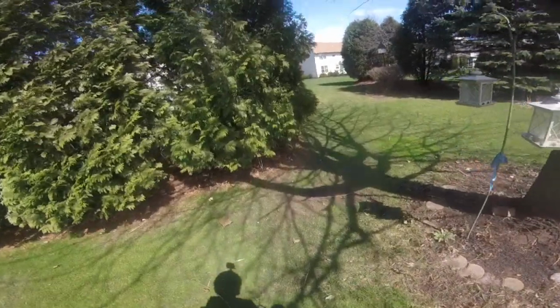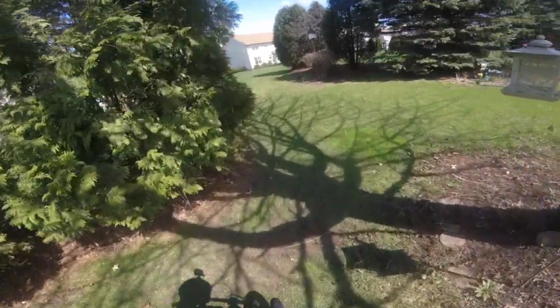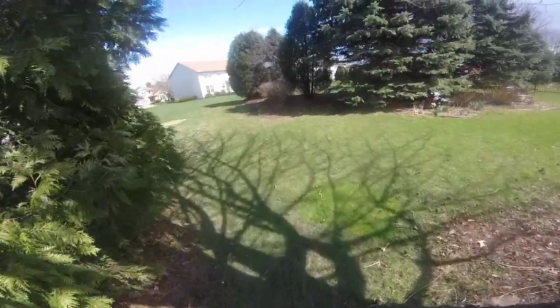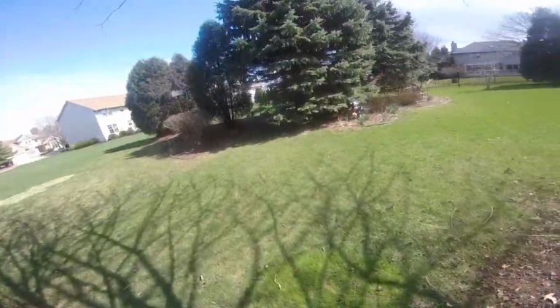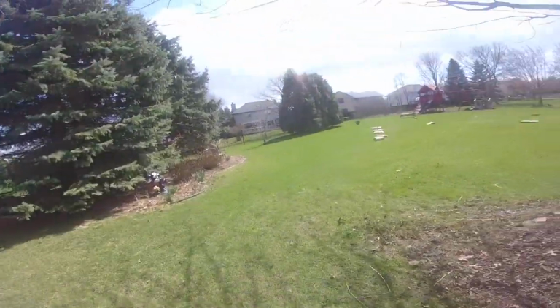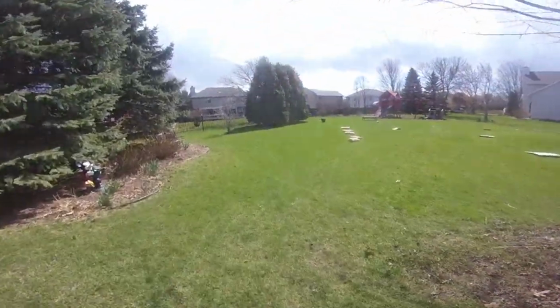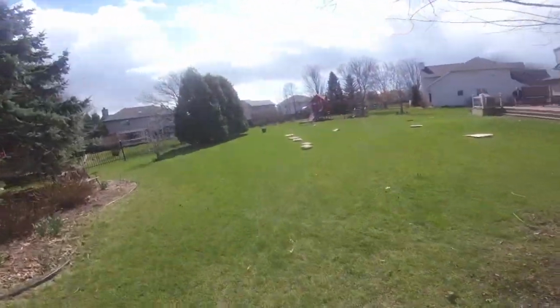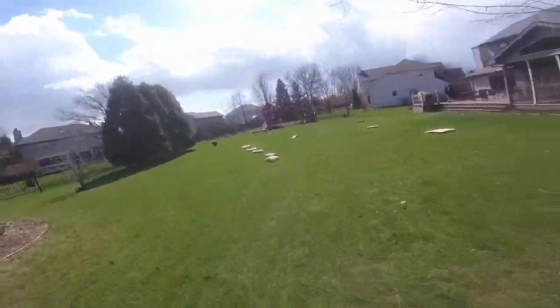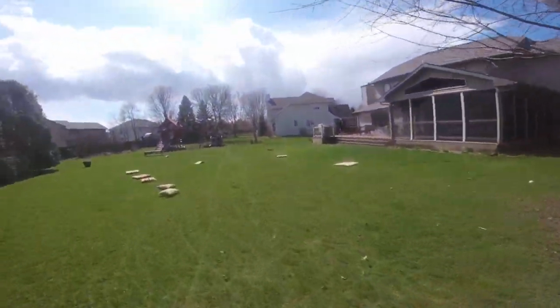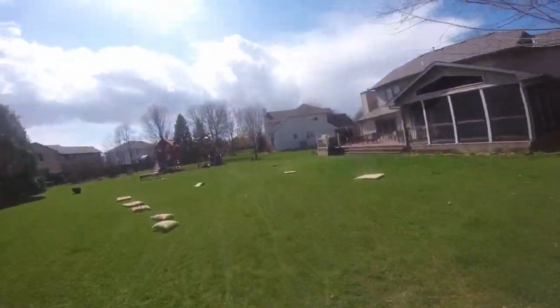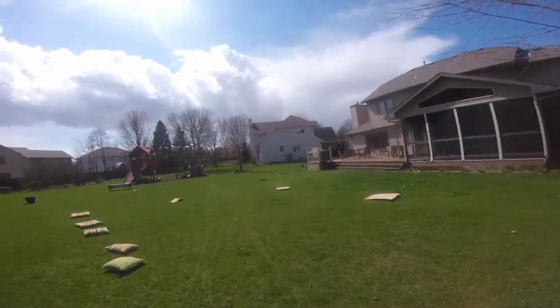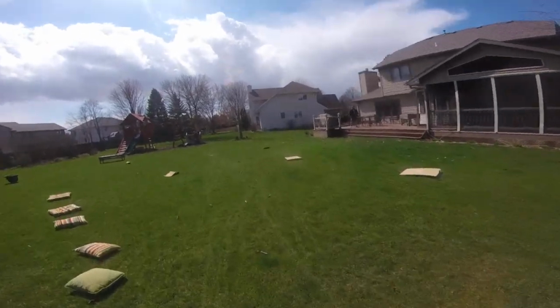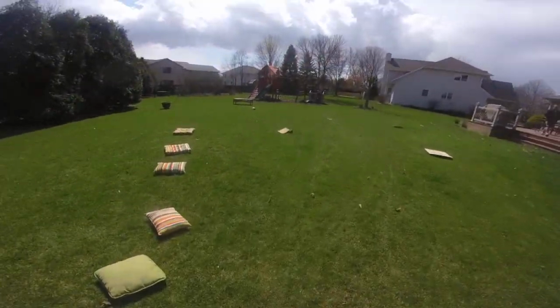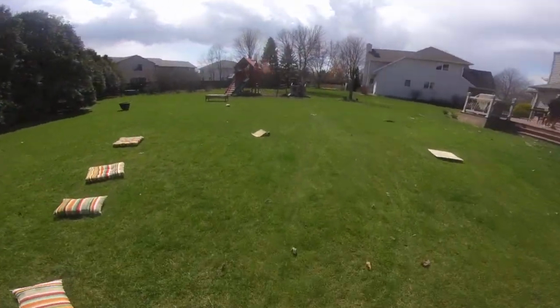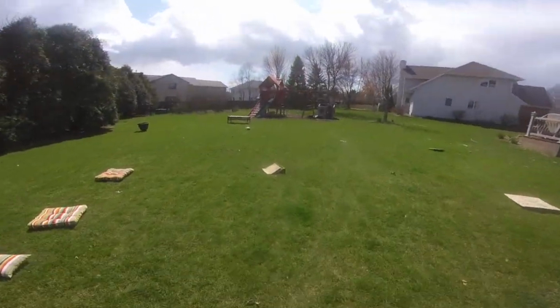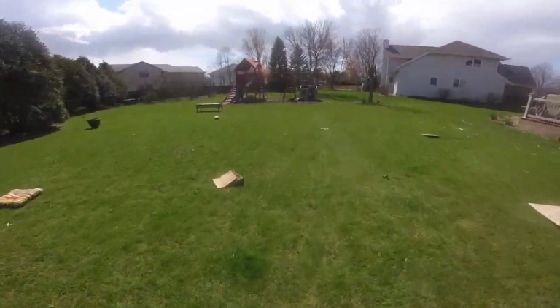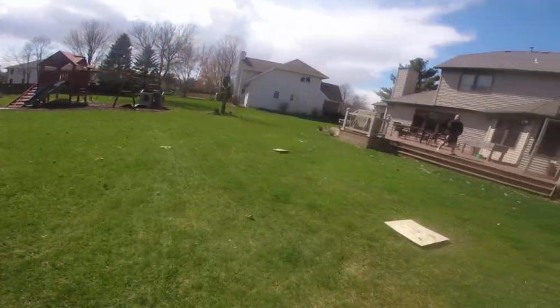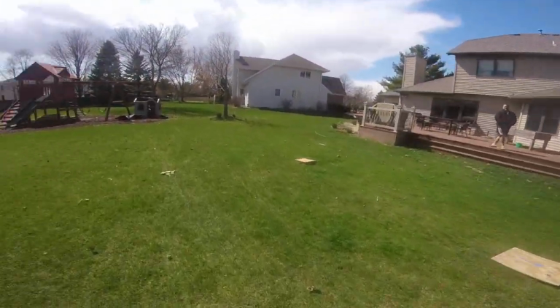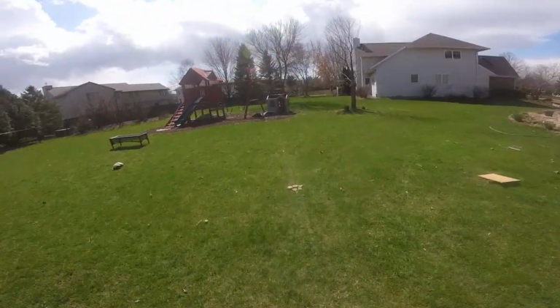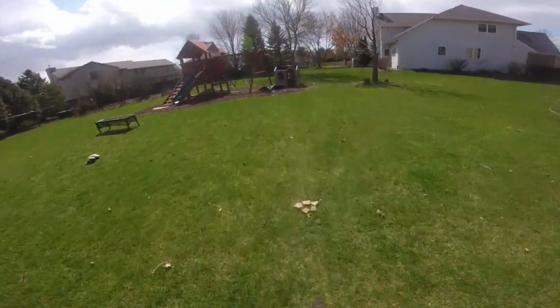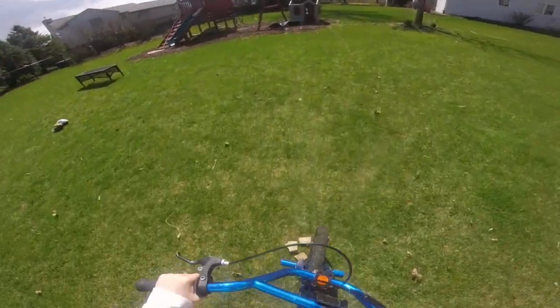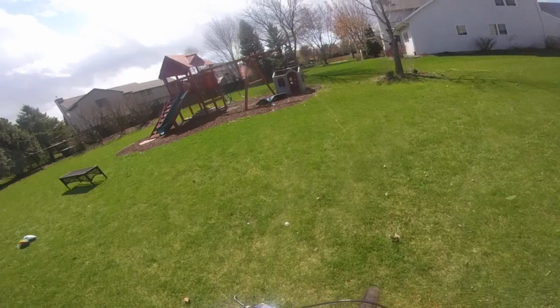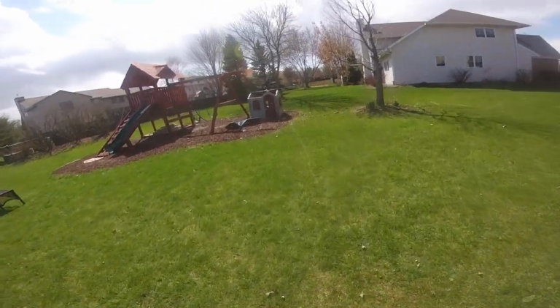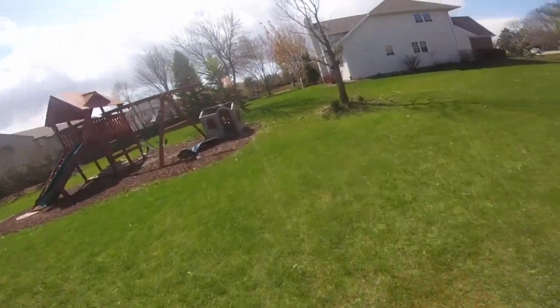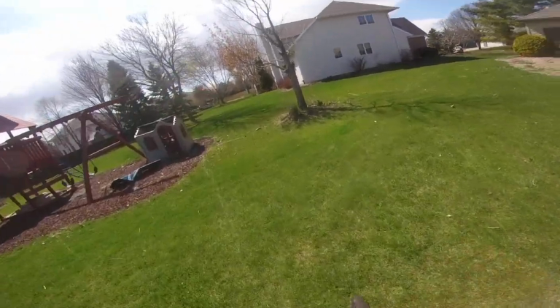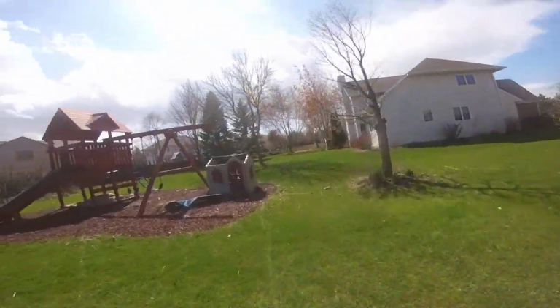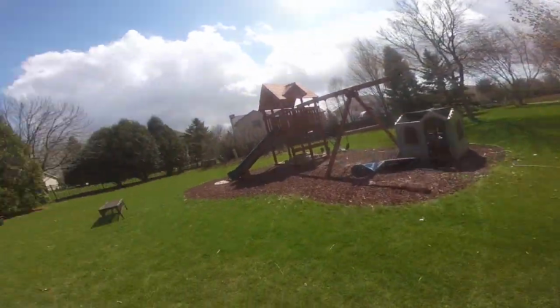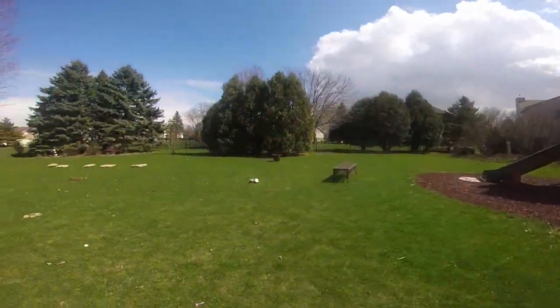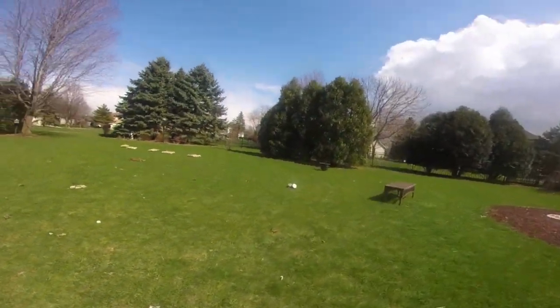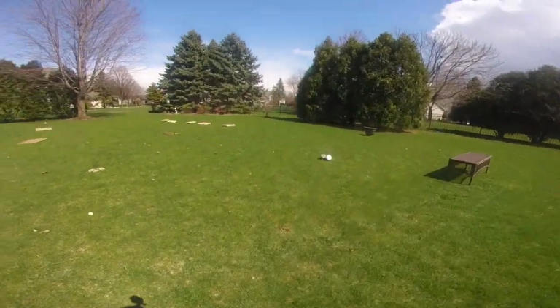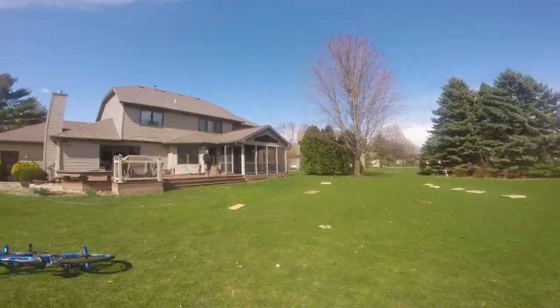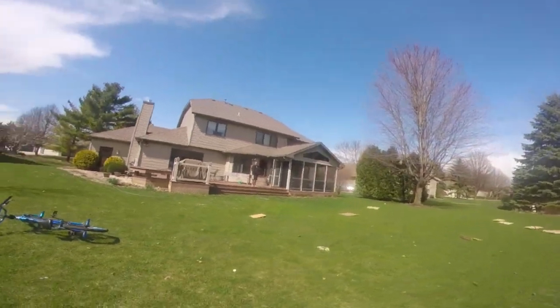We're gonna come around here. Then we're gonna come down this way. Heading up, we're gonna hit the rocks. Then we're gonna stop.